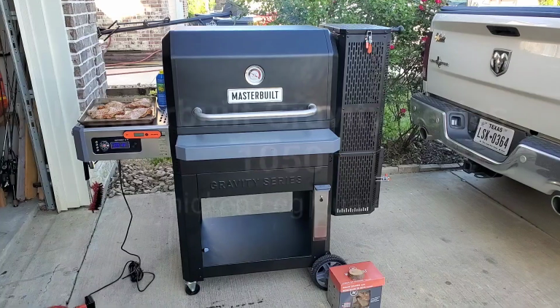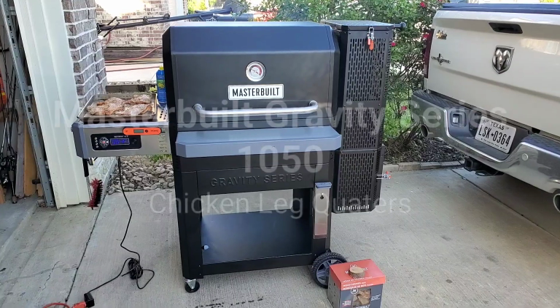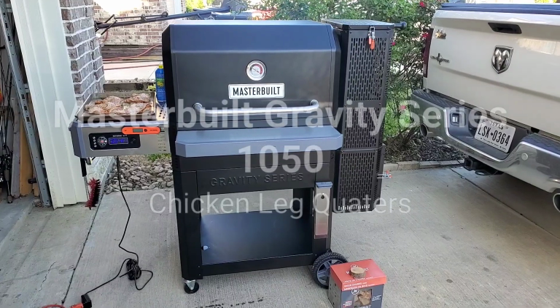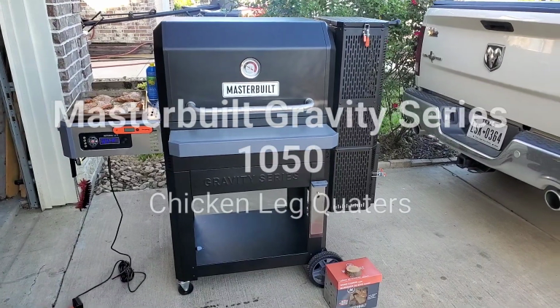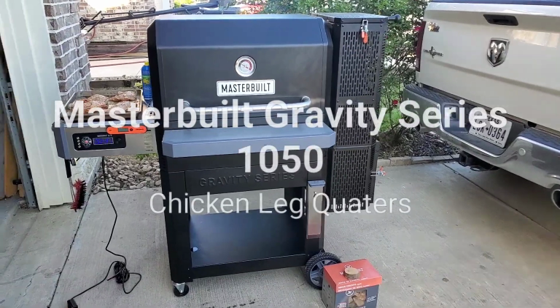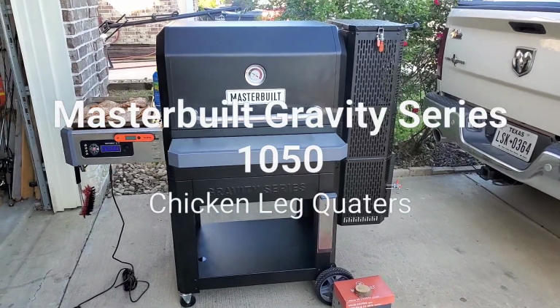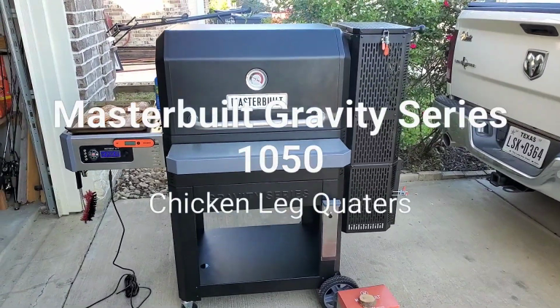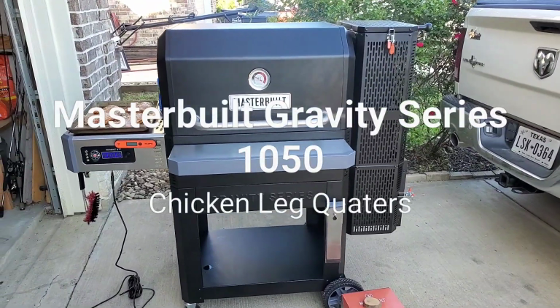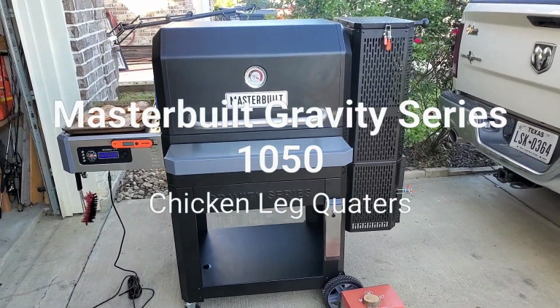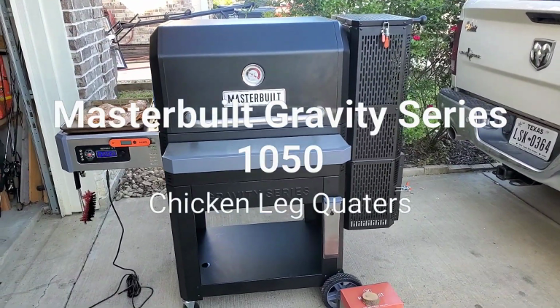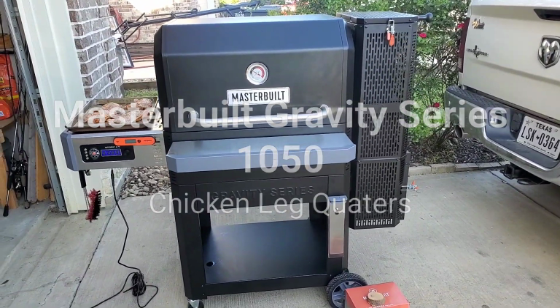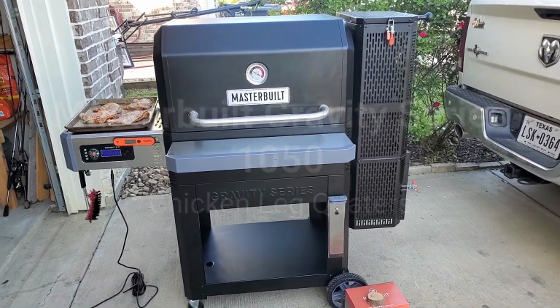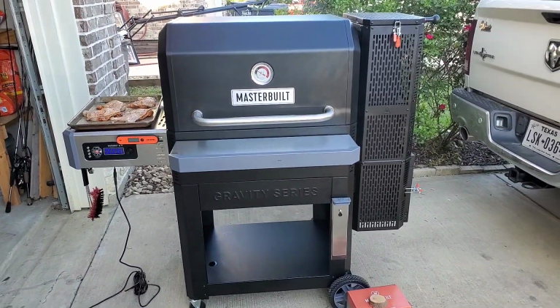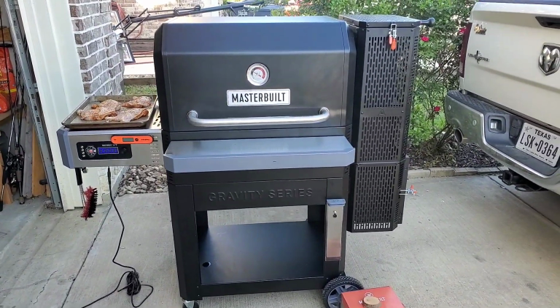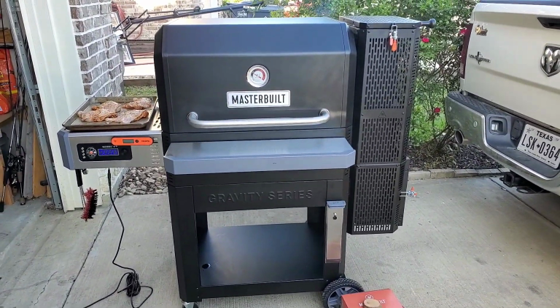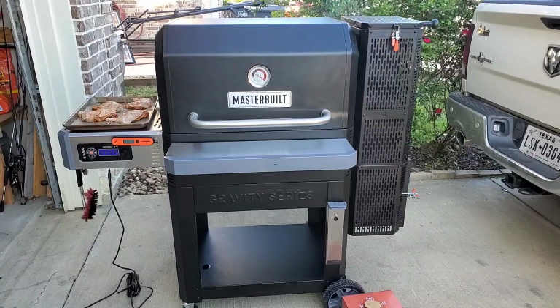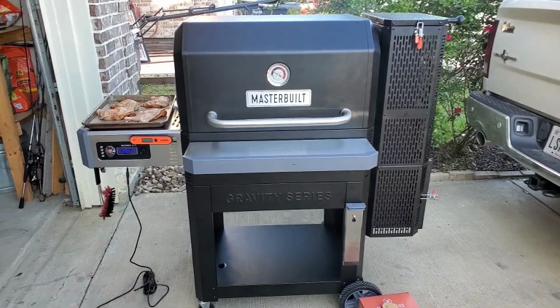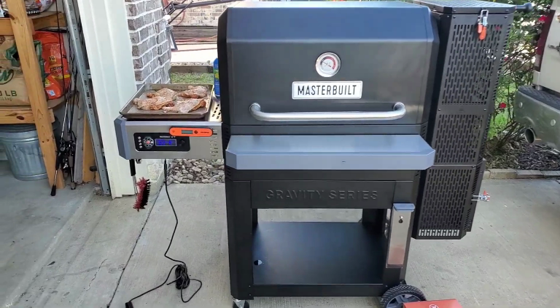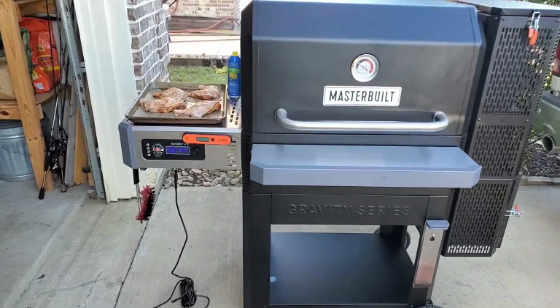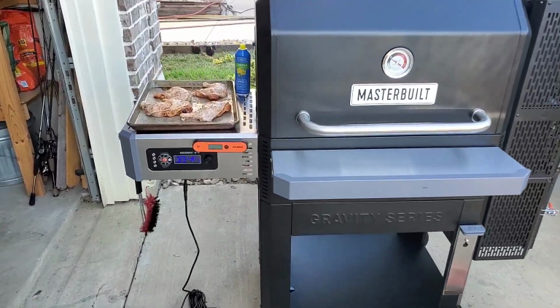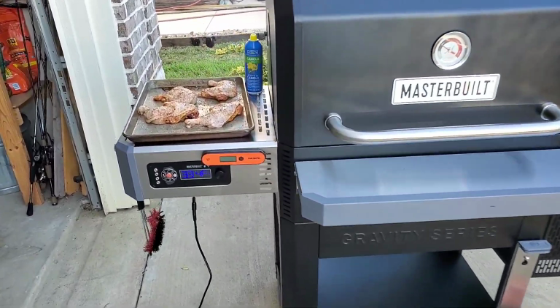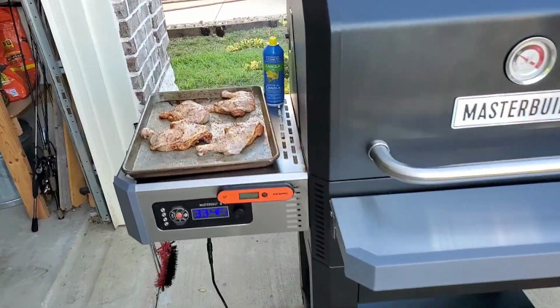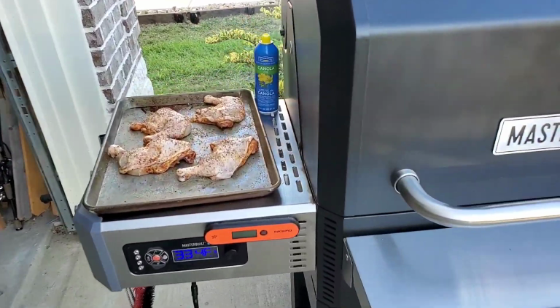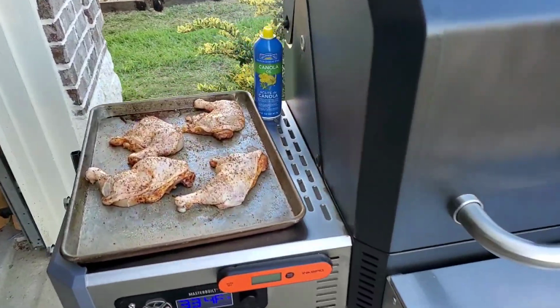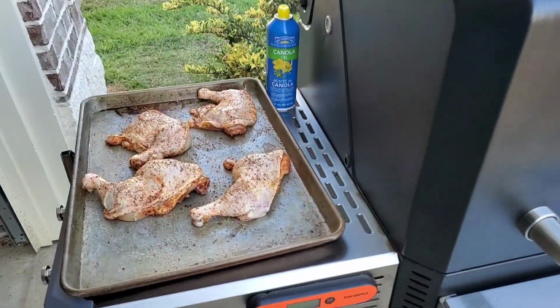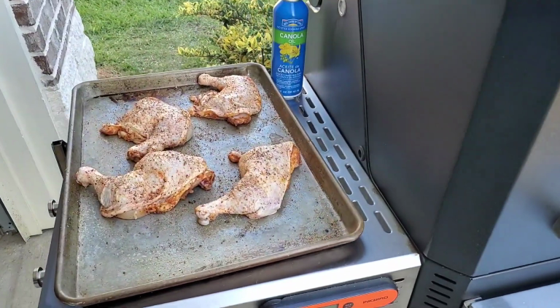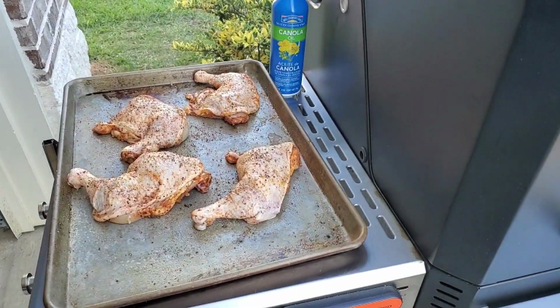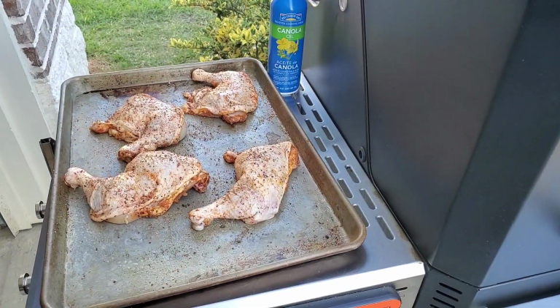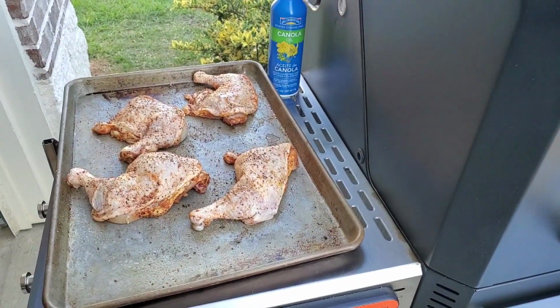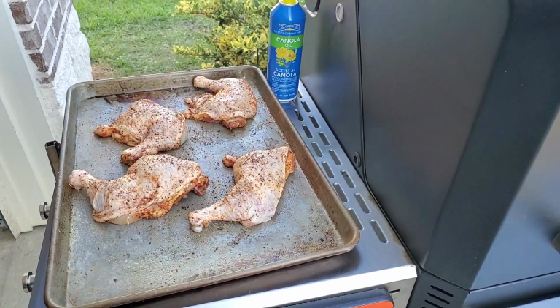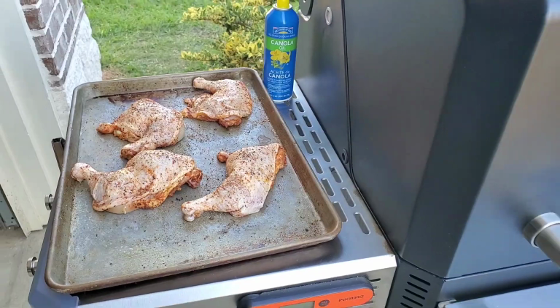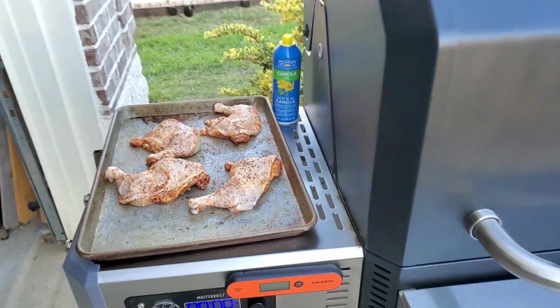All right, happy Easter y'all. Kind of last-minute decided to cook here, so we're just gonna fire up a couple — a few chicken thighs.